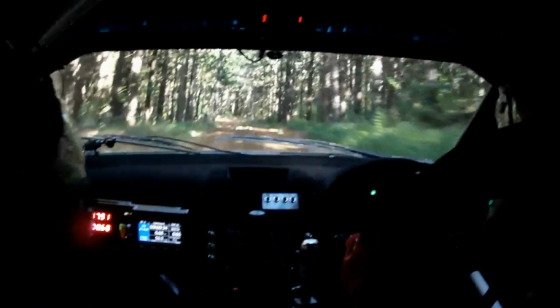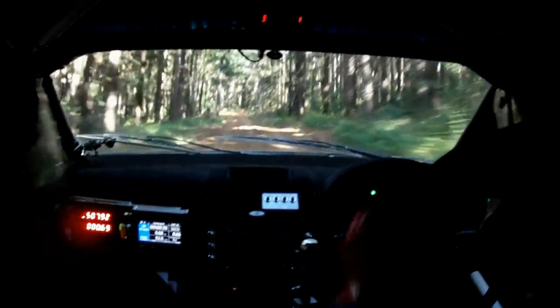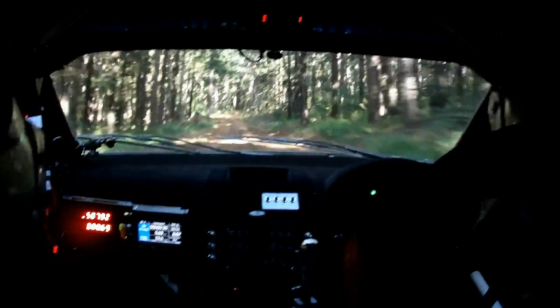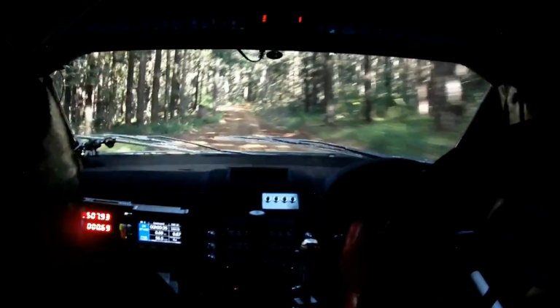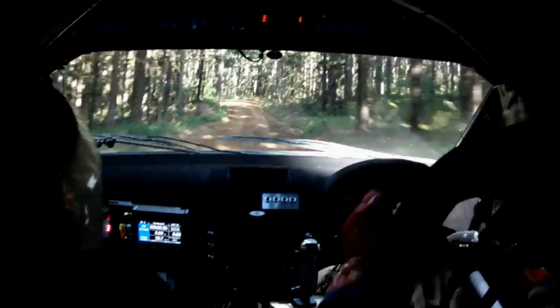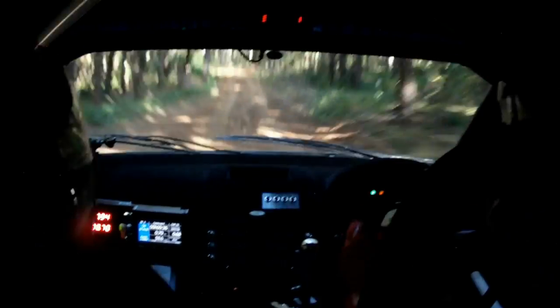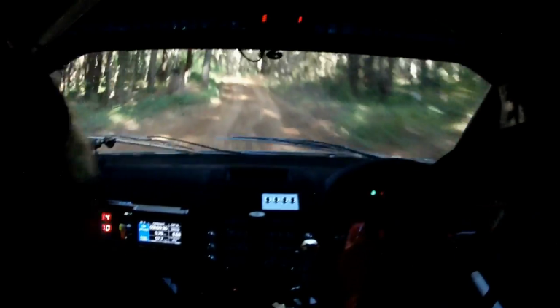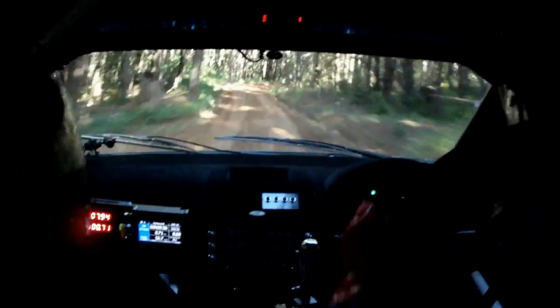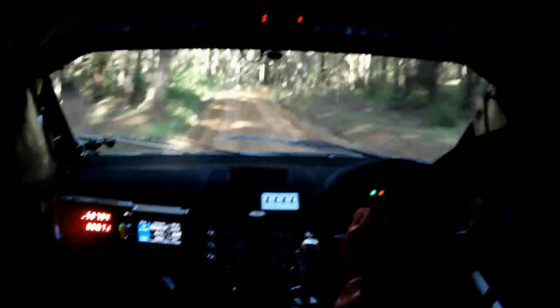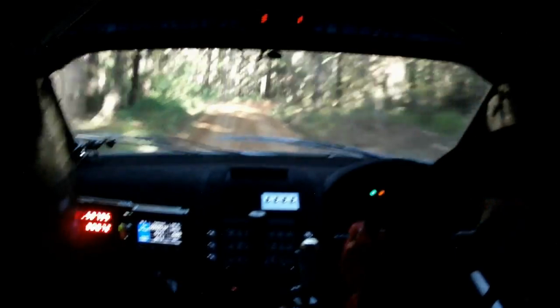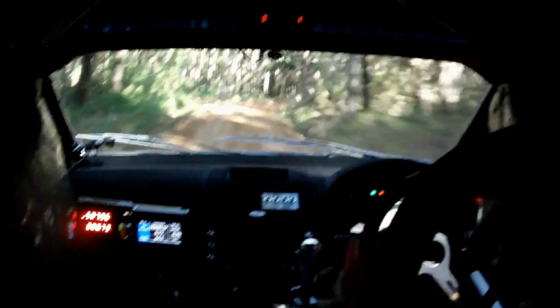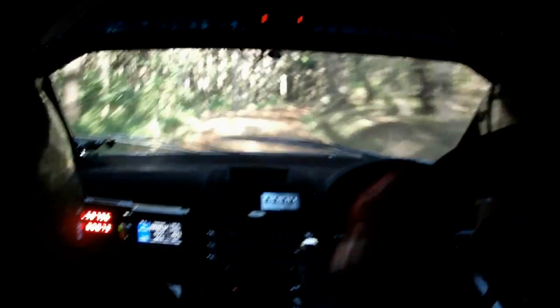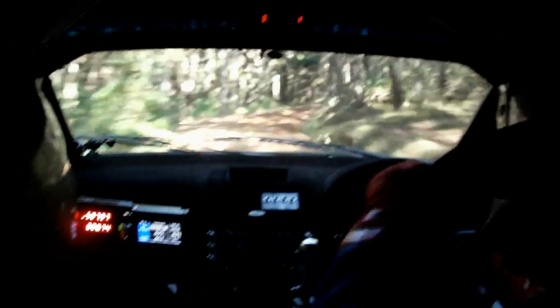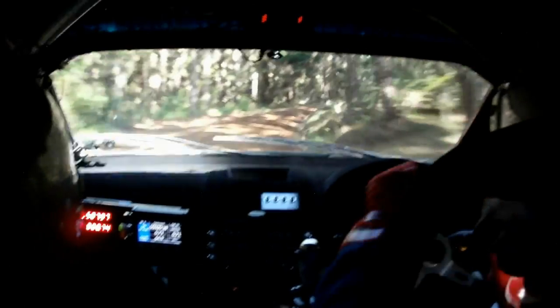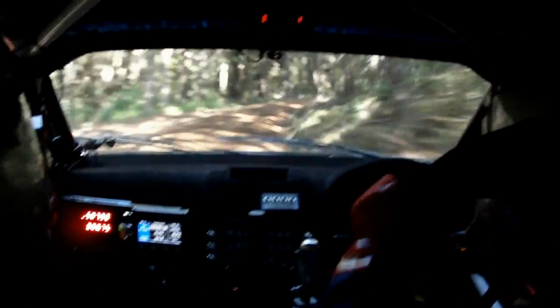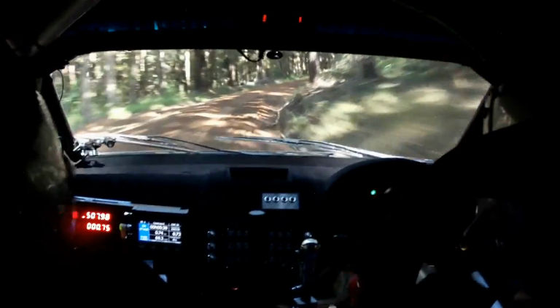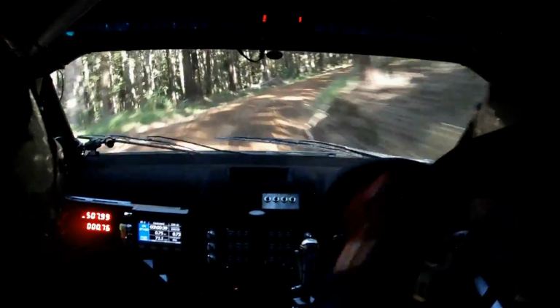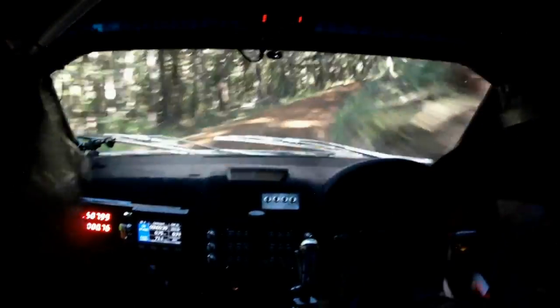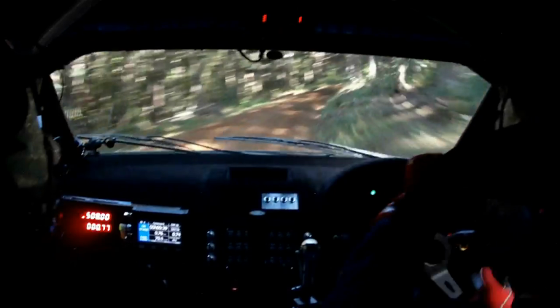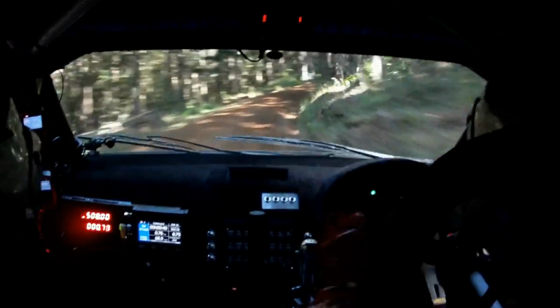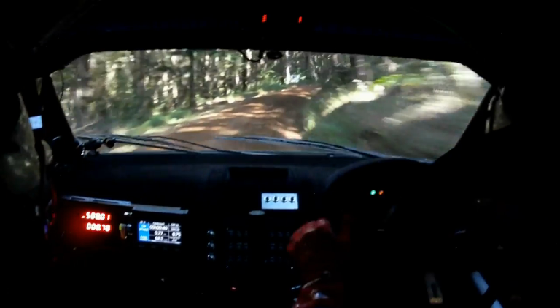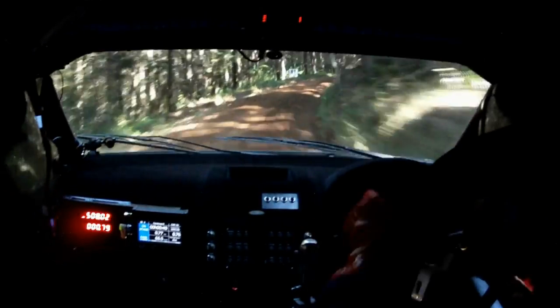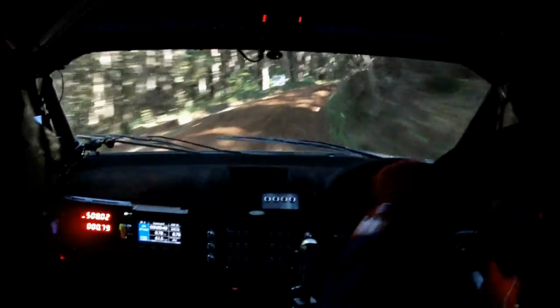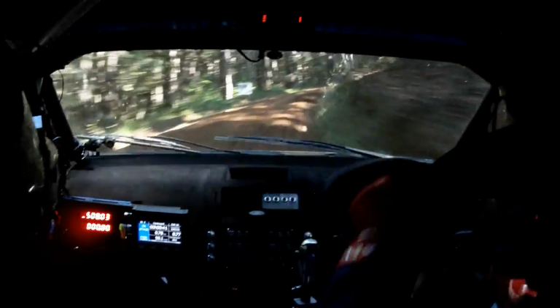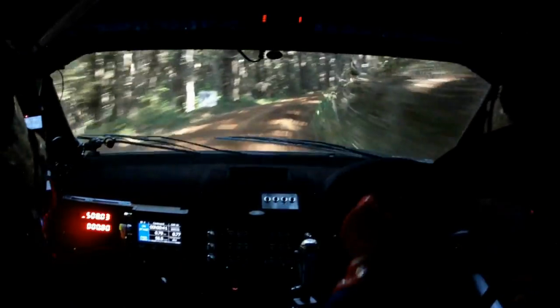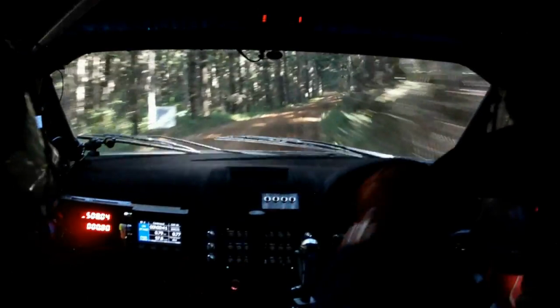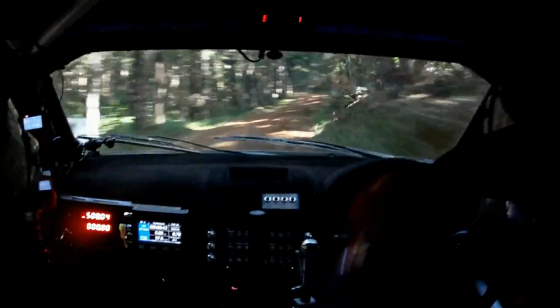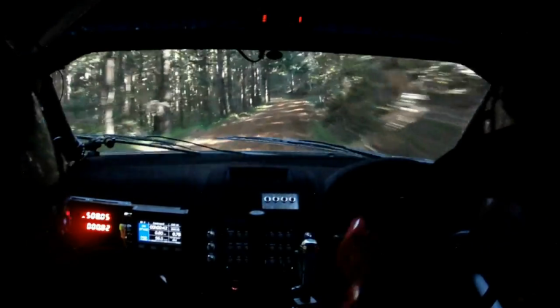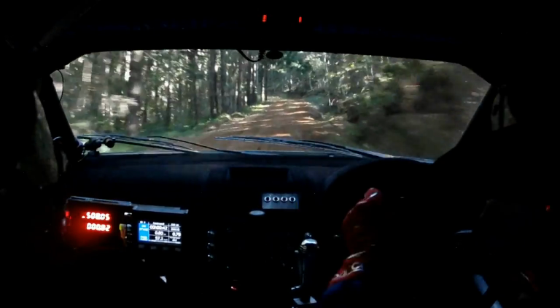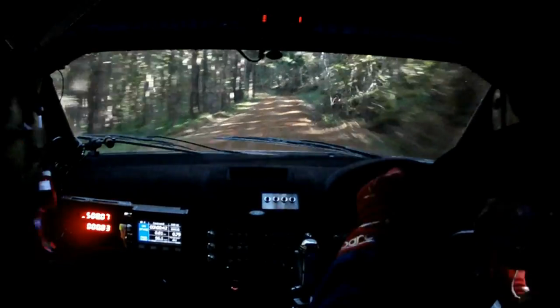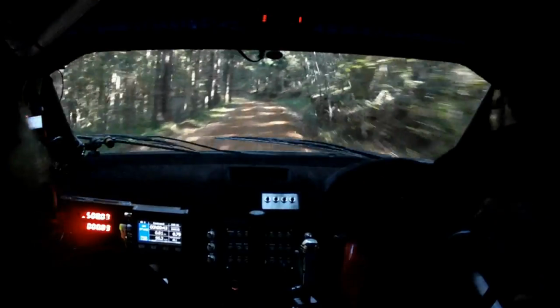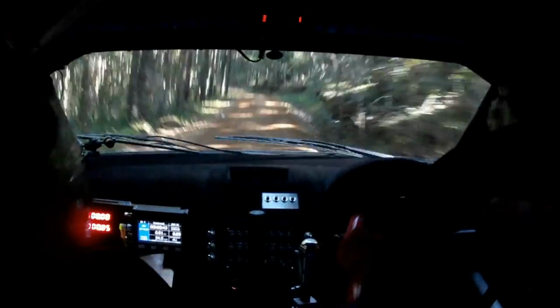This is a jump. 50 right 3 tightens. Into slow danger jump. Slow danger jump on this one. Here's a slow danger jump.